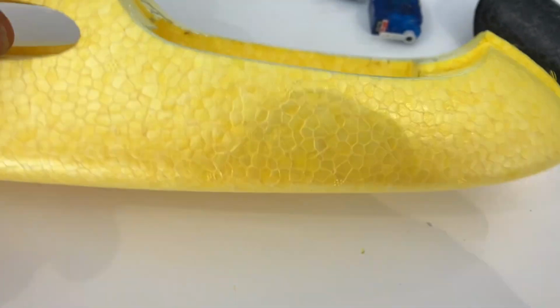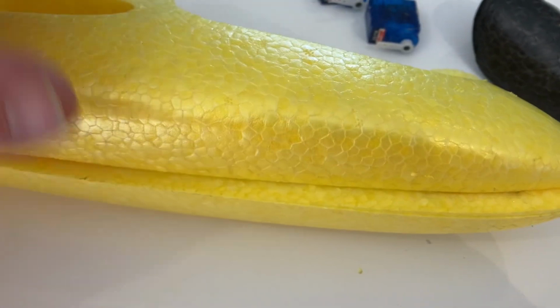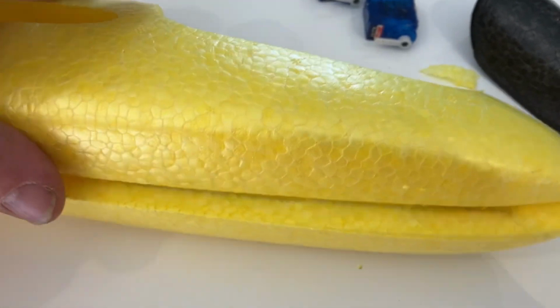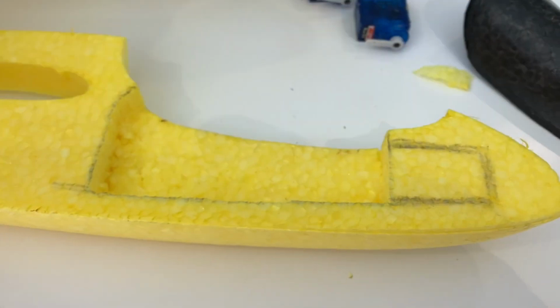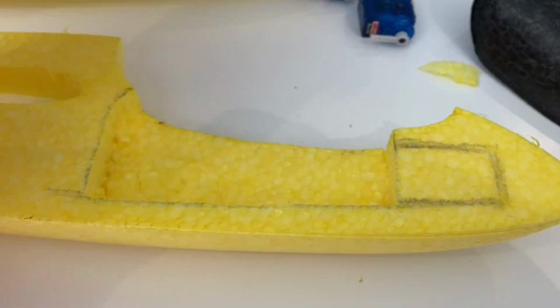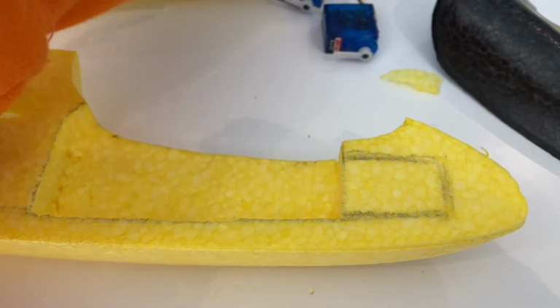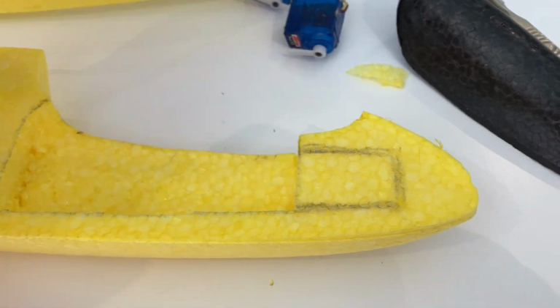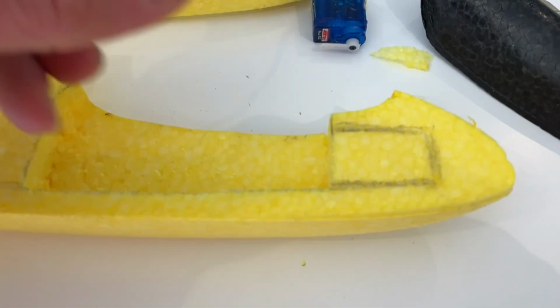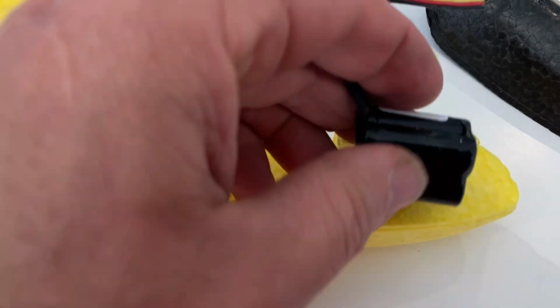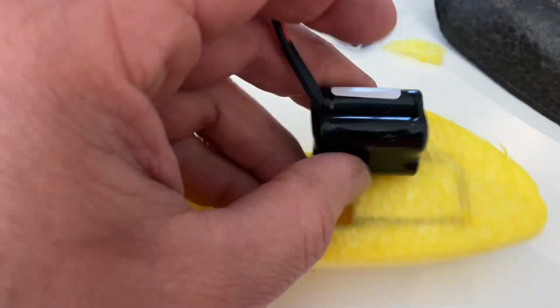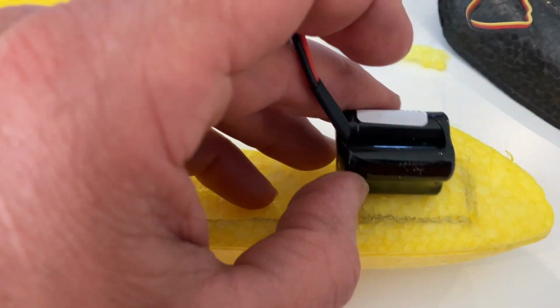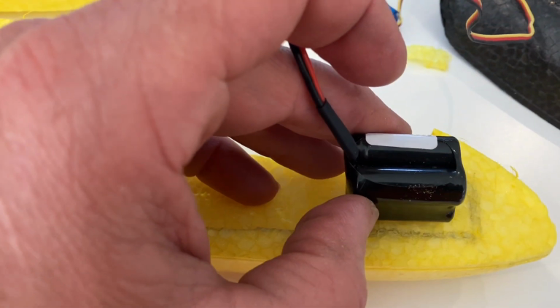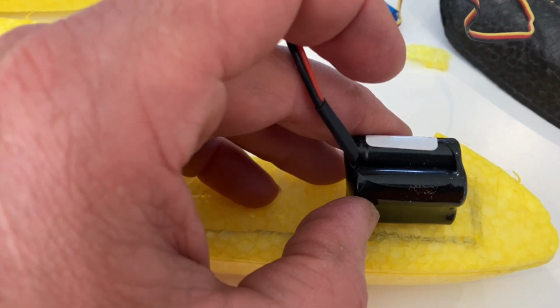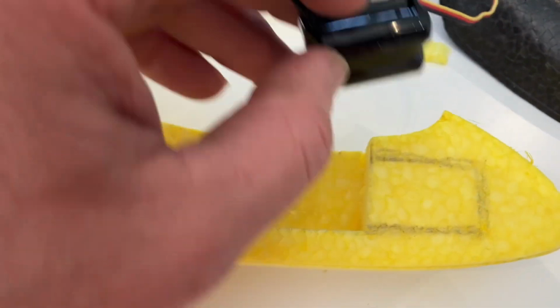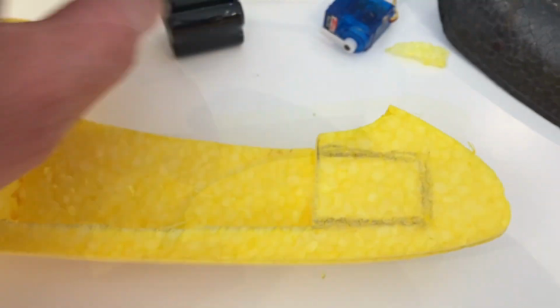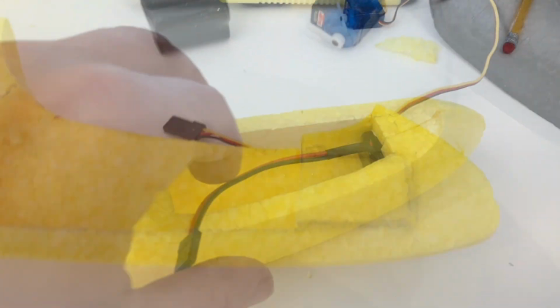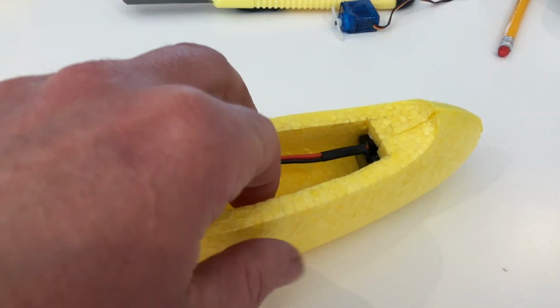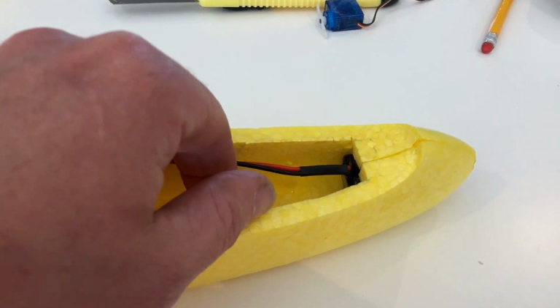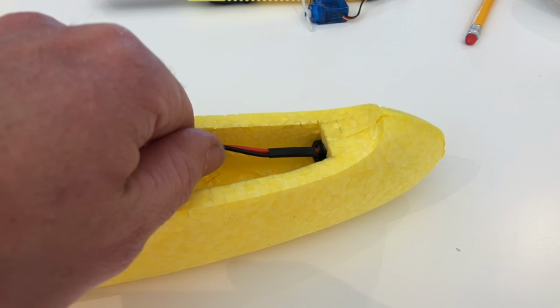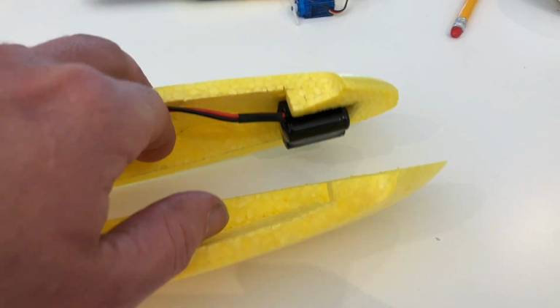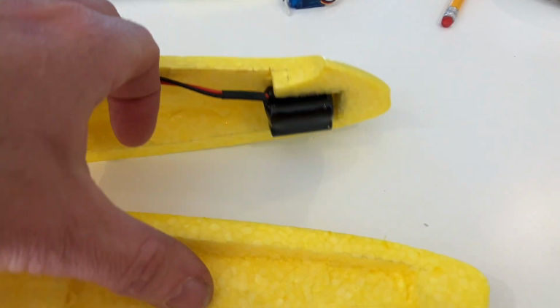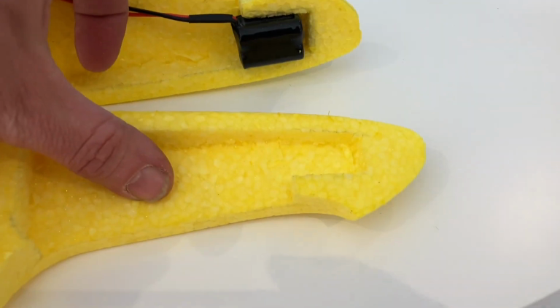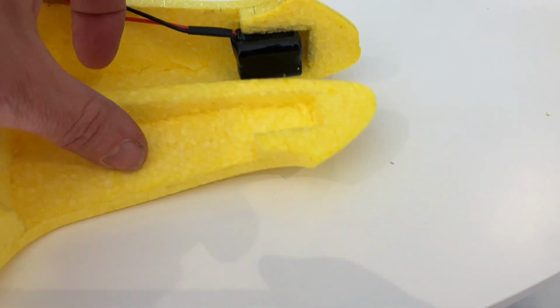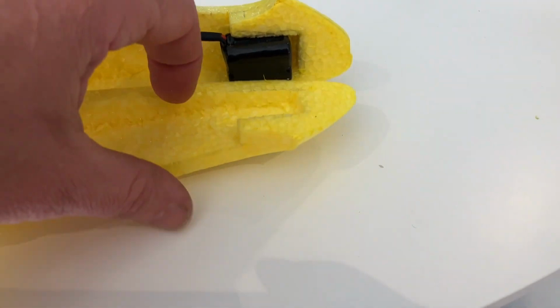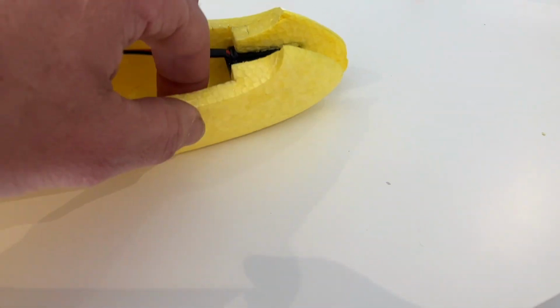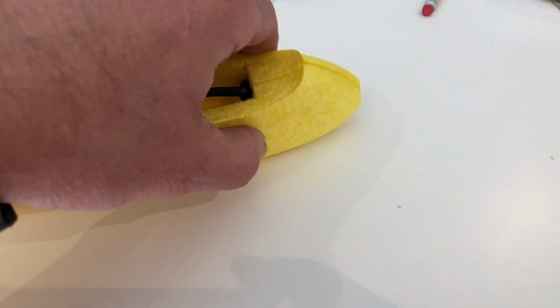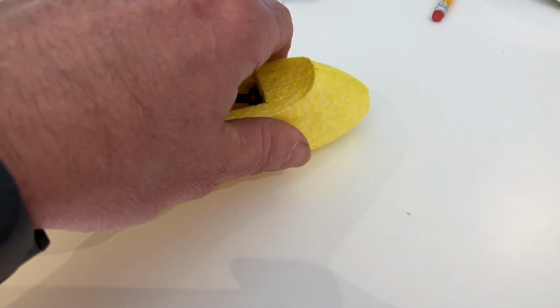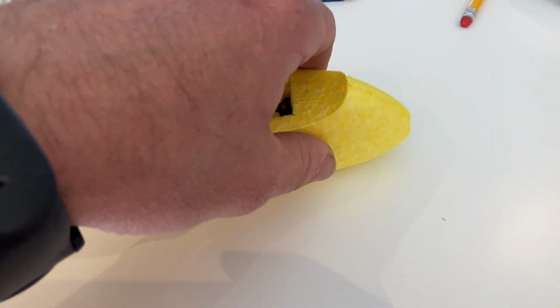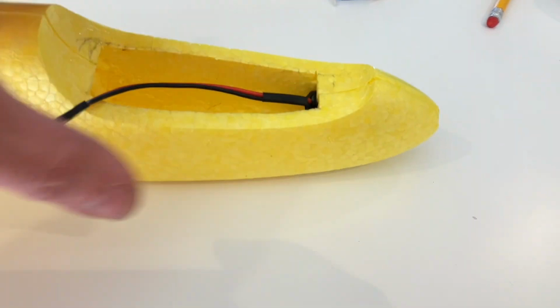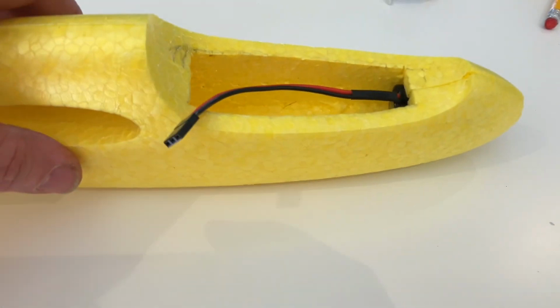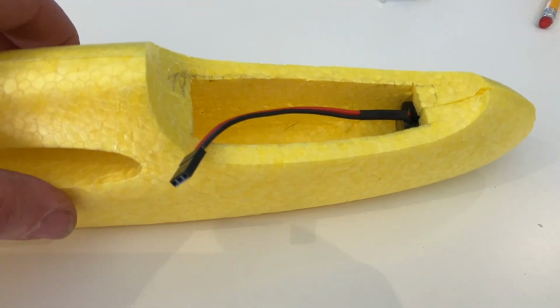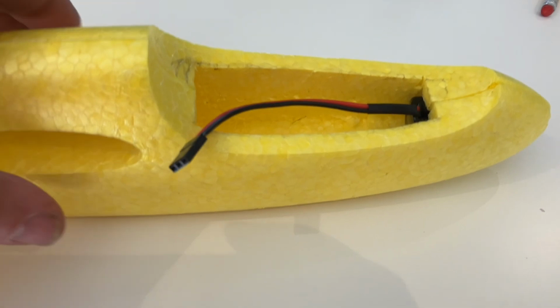Now I'll just hollow out a small area for the battery to fit up front. I have cut out the recess for the battery and, as you can see, it goes back together all nicely.